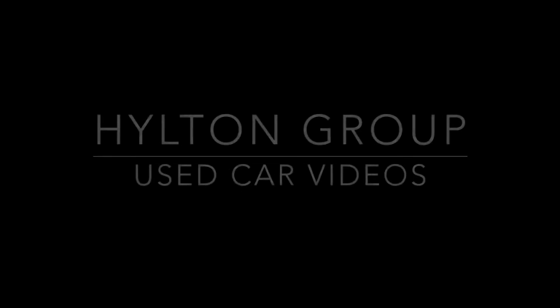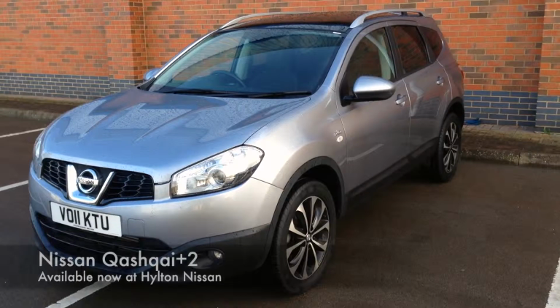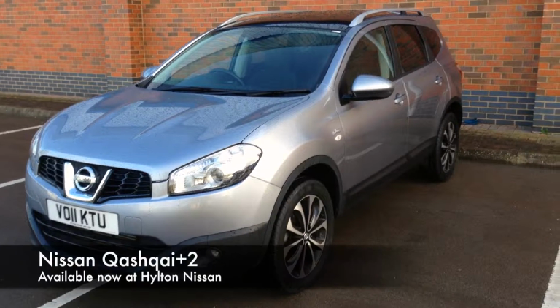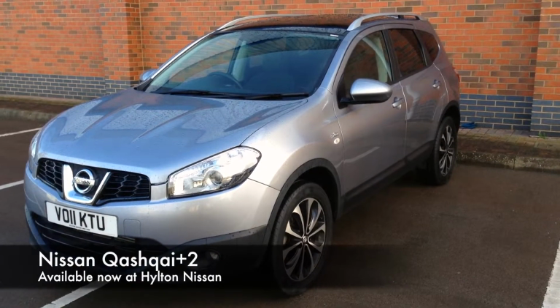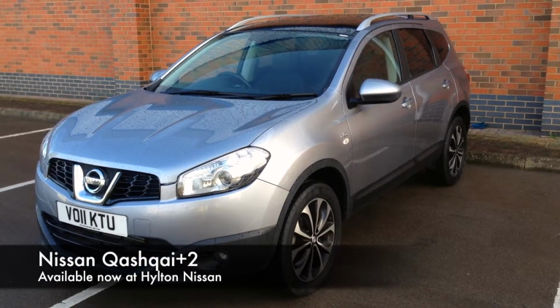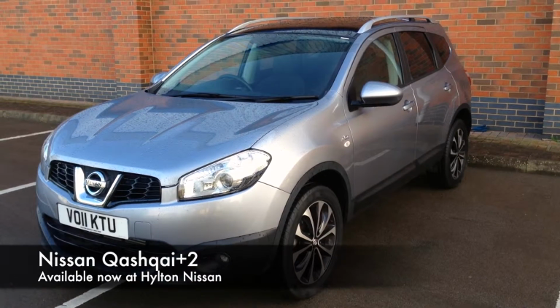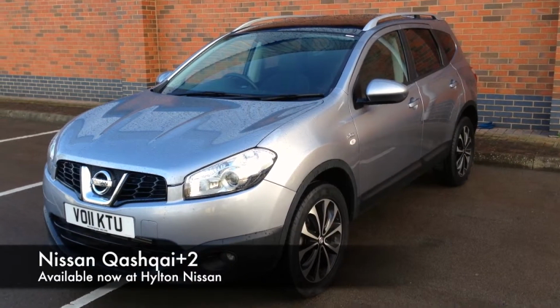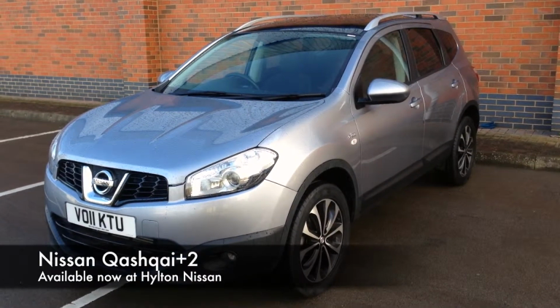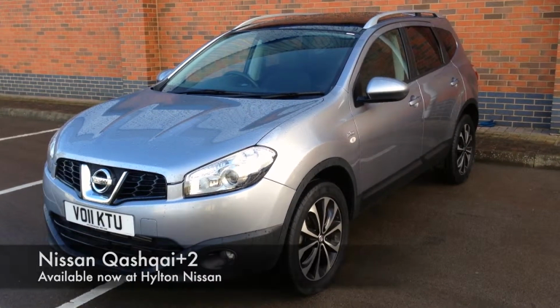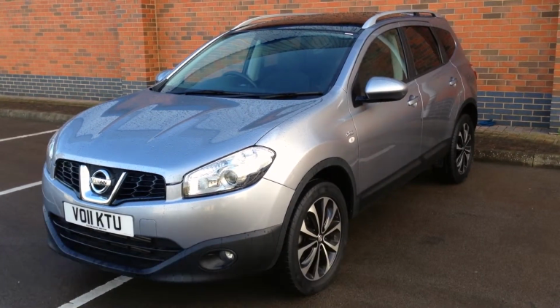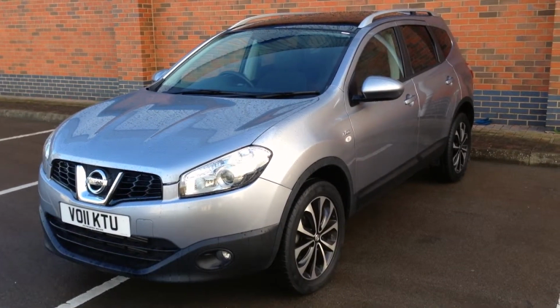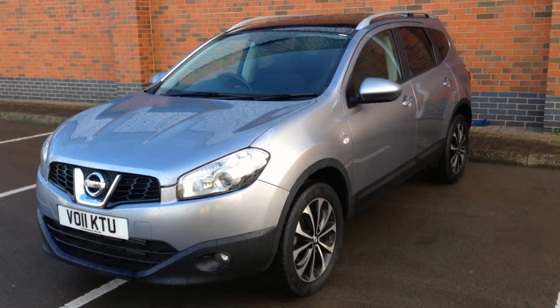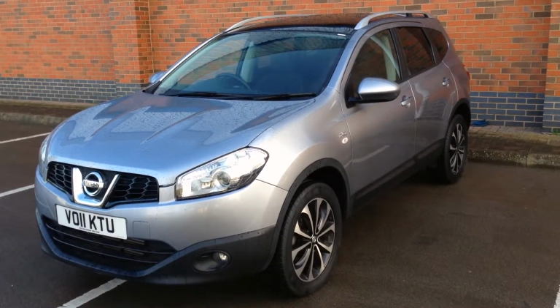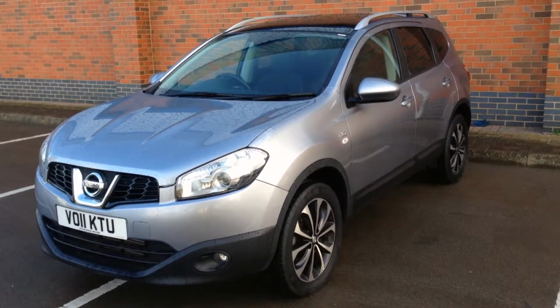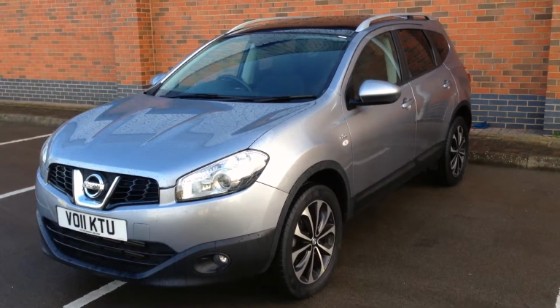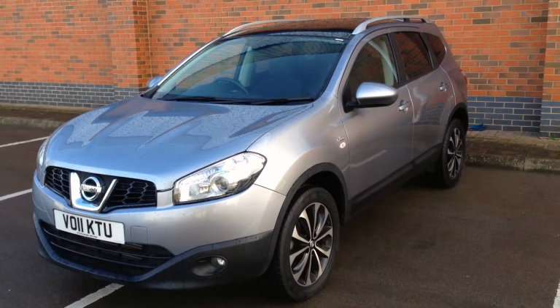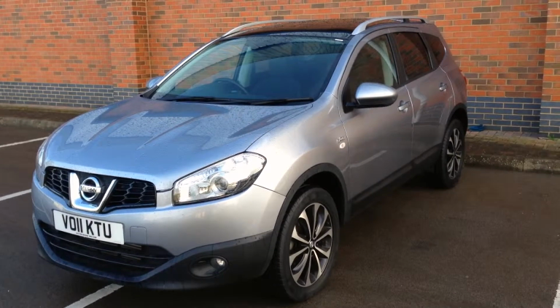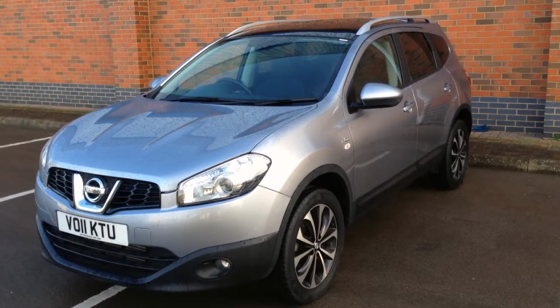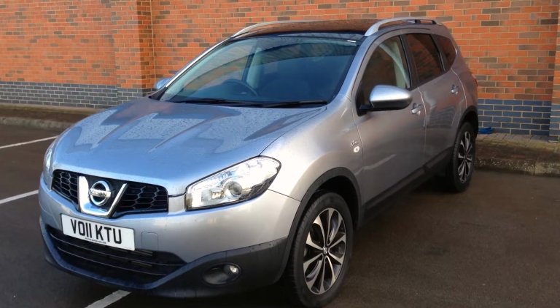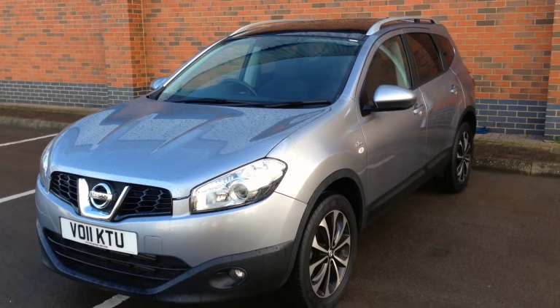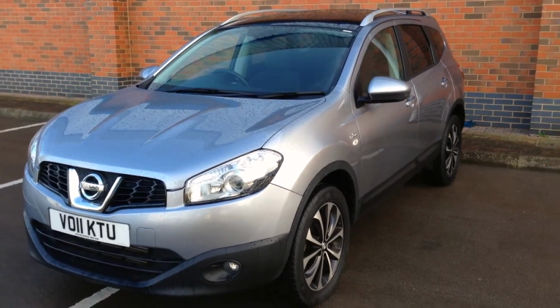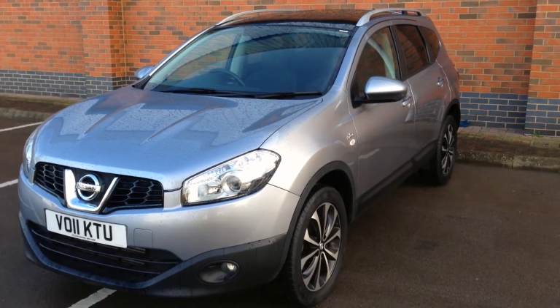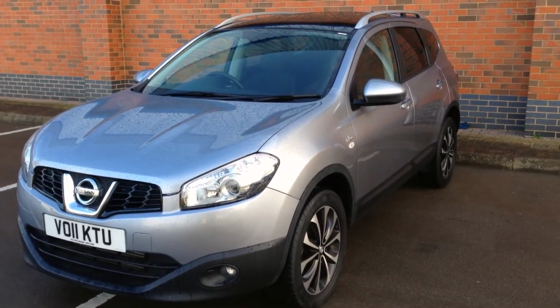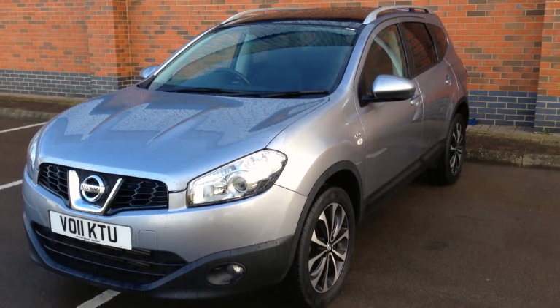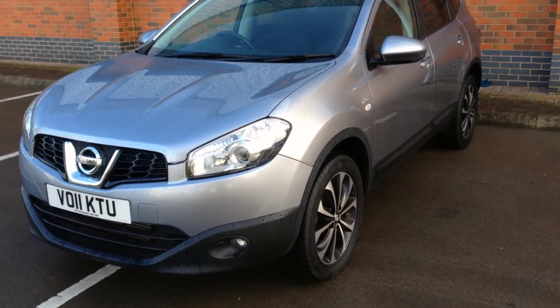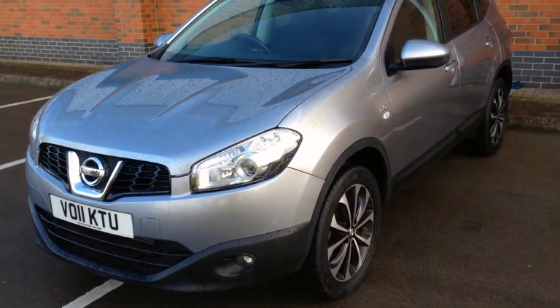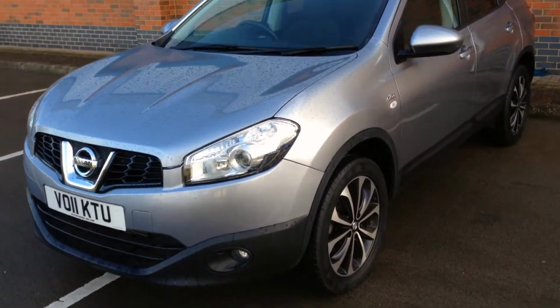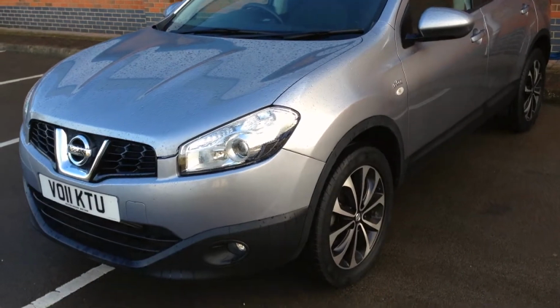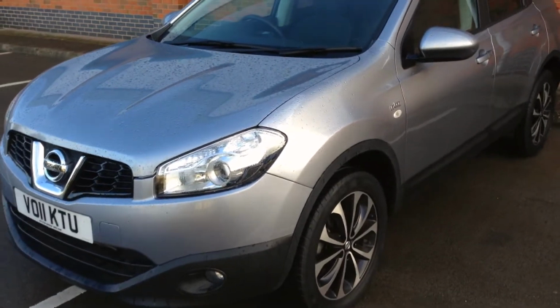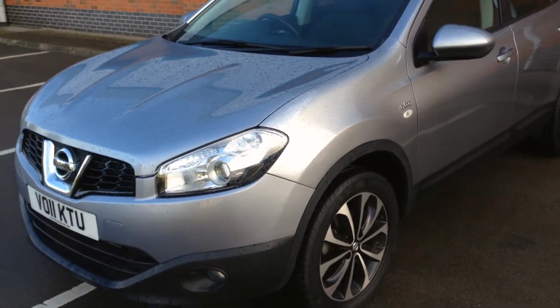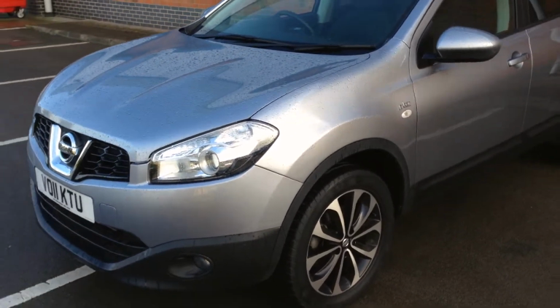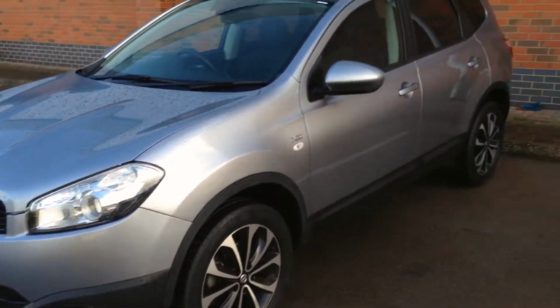Hello and welcome to Hilton Nissan Sheldon. Today I'm going to show you around our 2011 Nissan Qashqai Plus 2. This vehicle has an N-Tech specification which means it comes fitted with a full length glass roof, front fog lights, and 18 inch alloy wheels as standard, as well as much more.